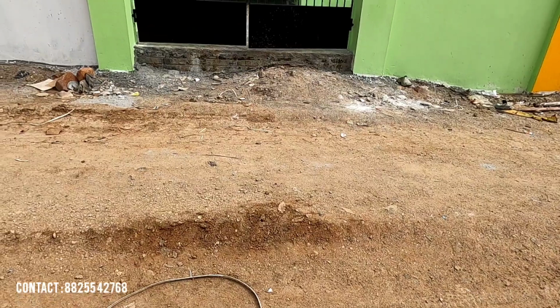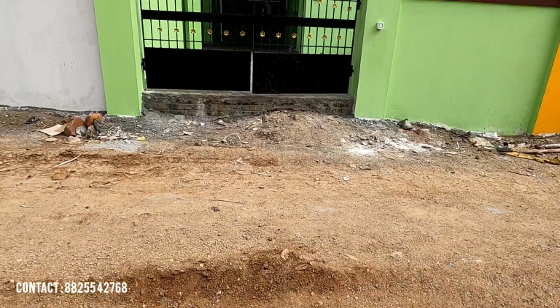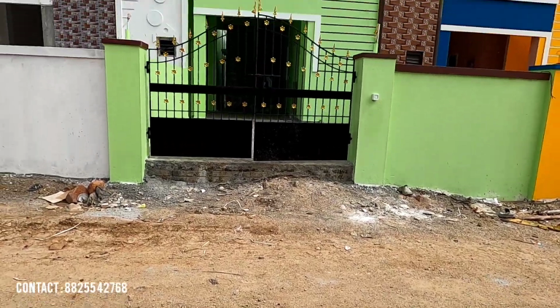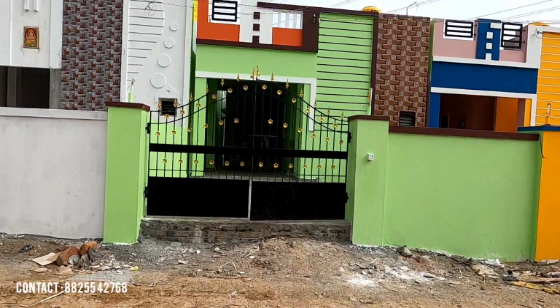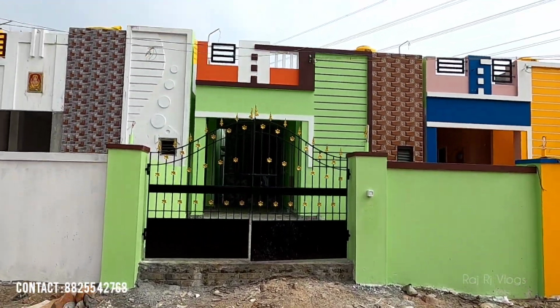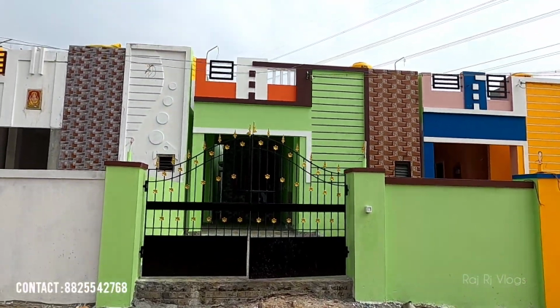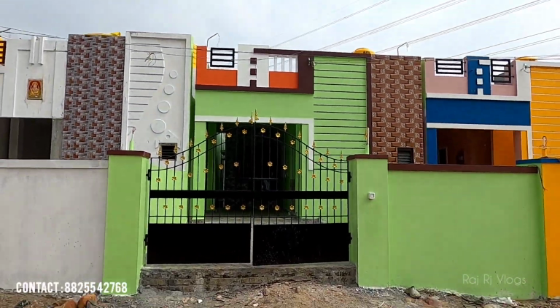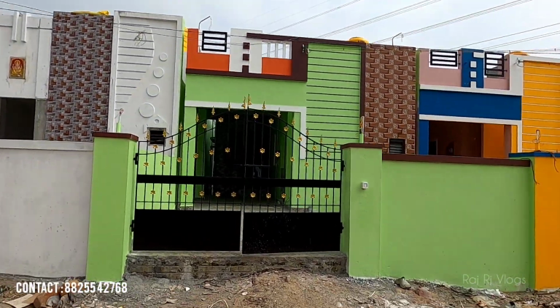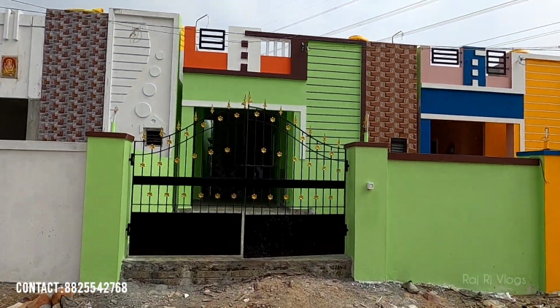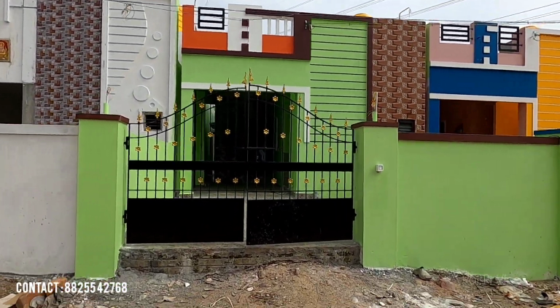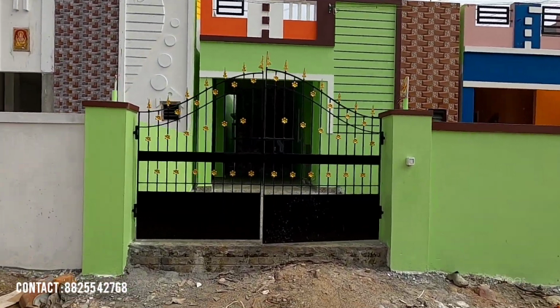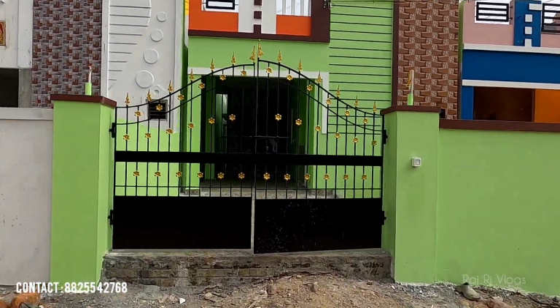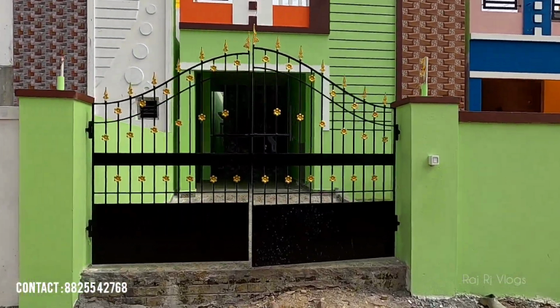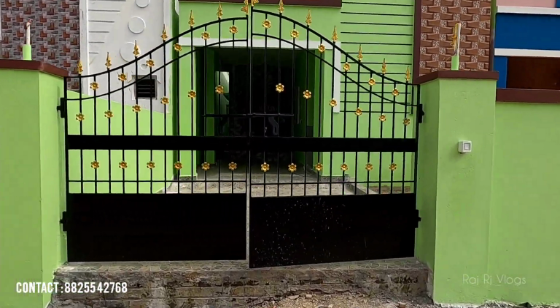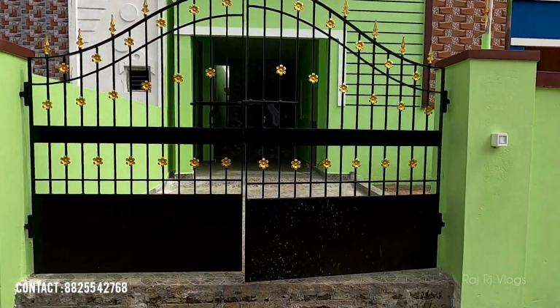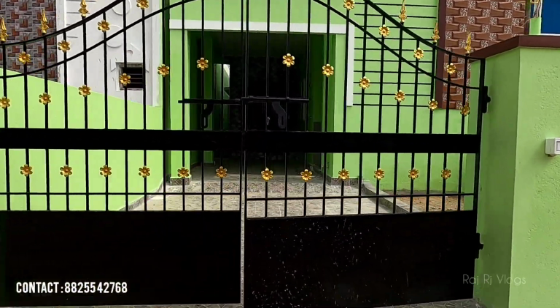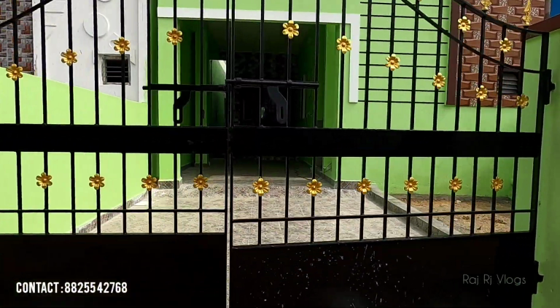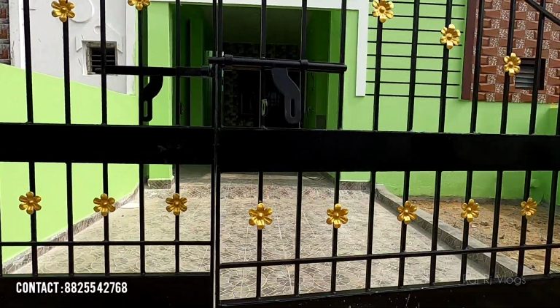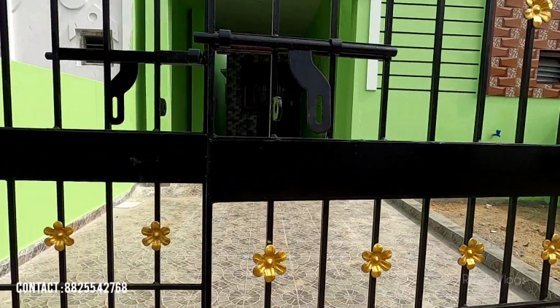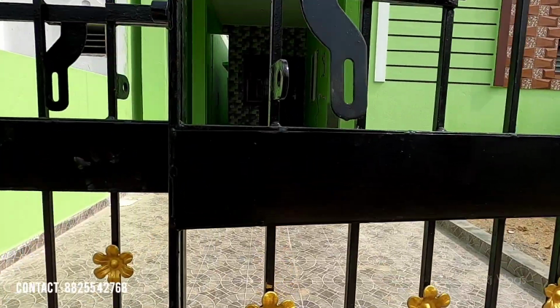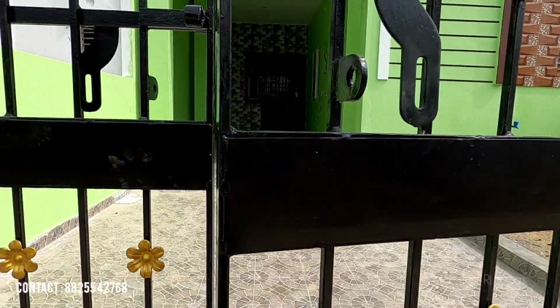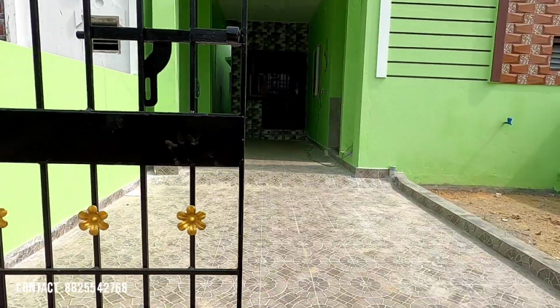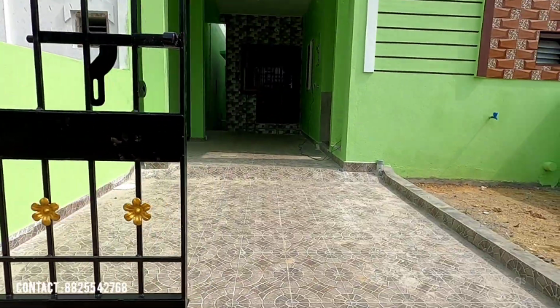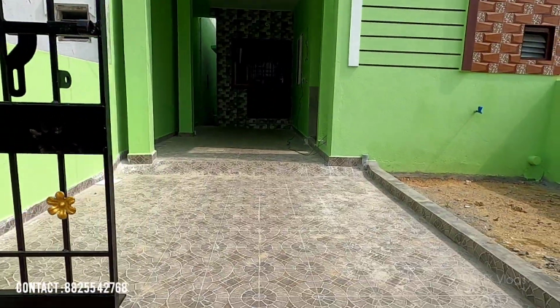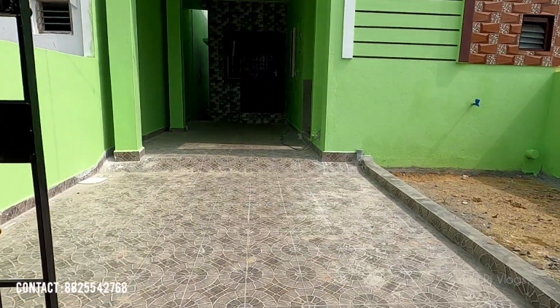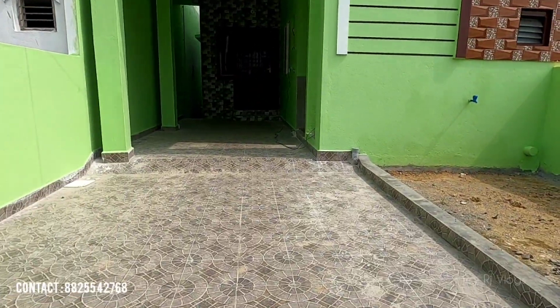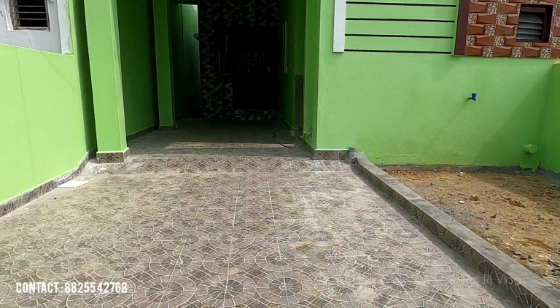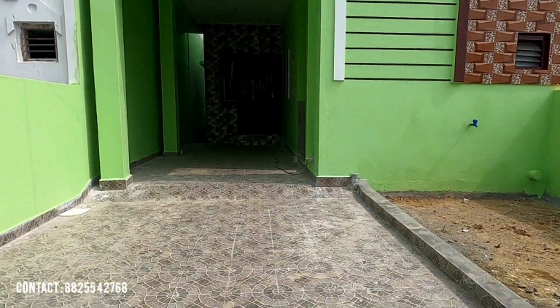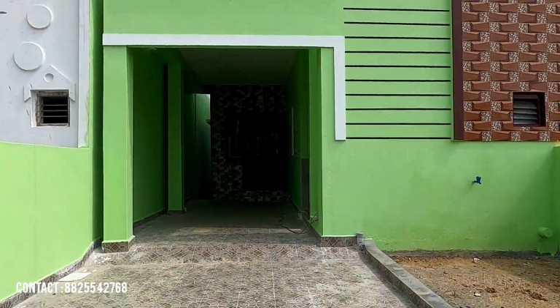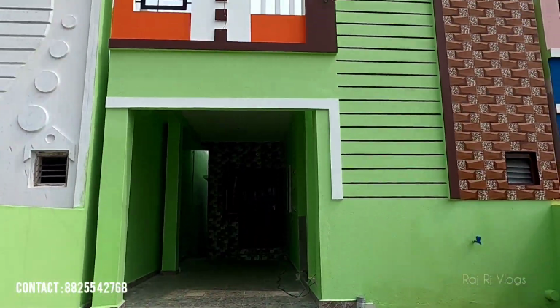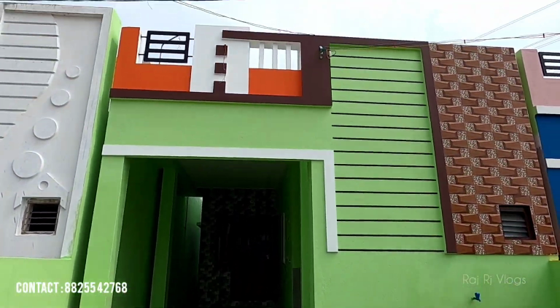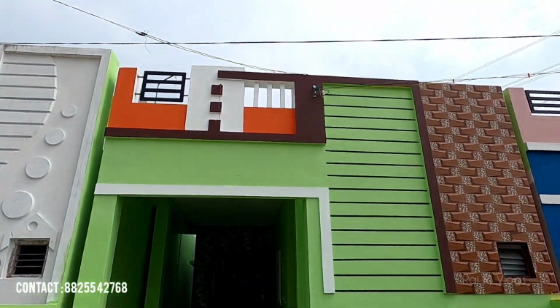We are going to review the video on our channel today. We are going to have a 2km distance from the railway station. We are going to have a gated community.